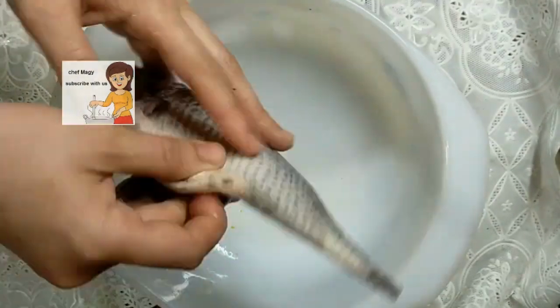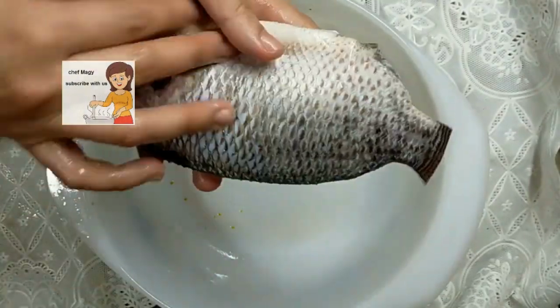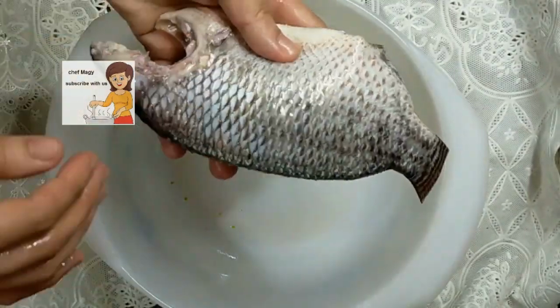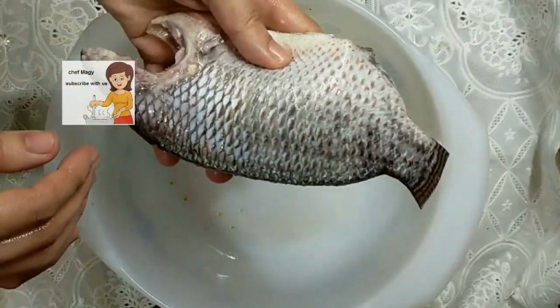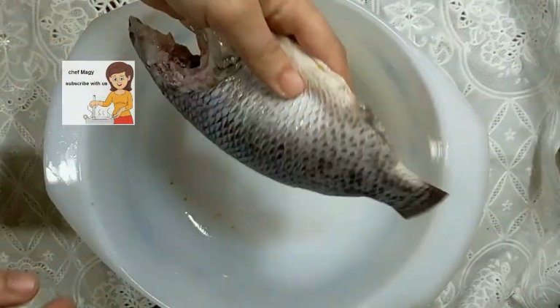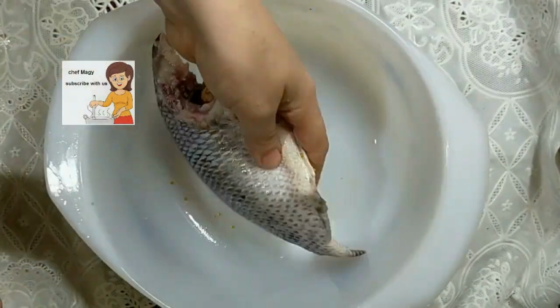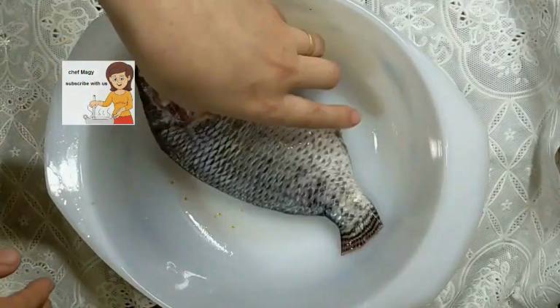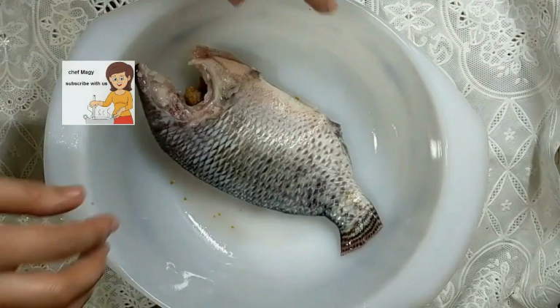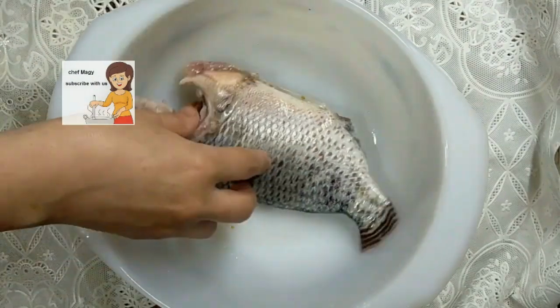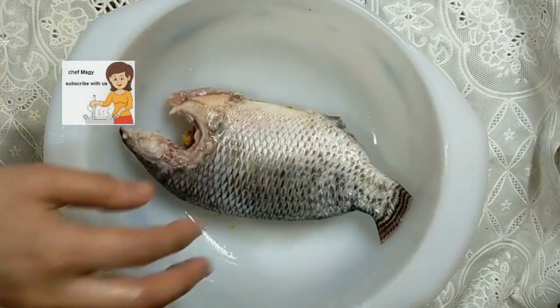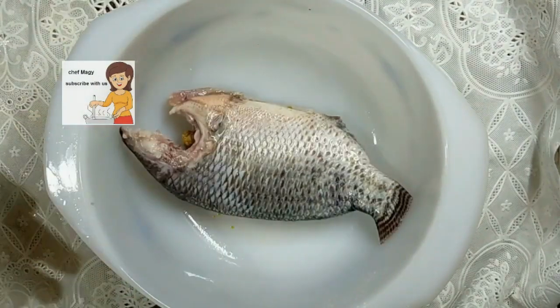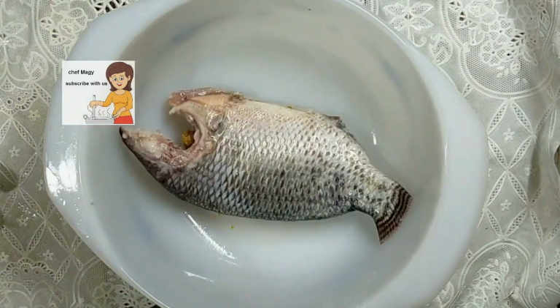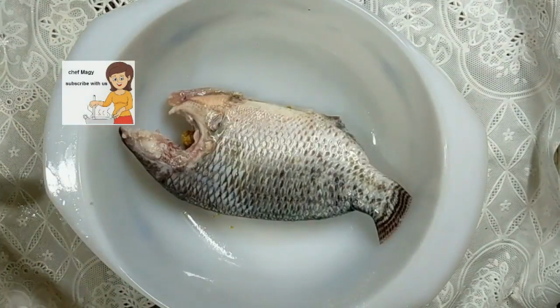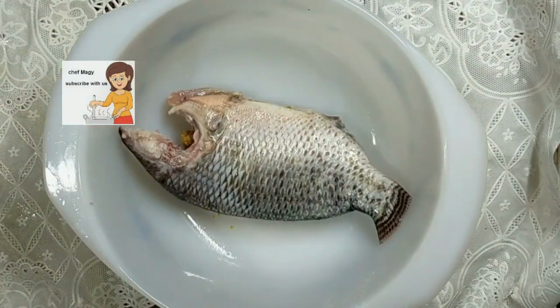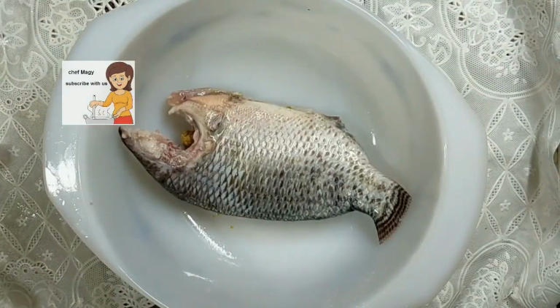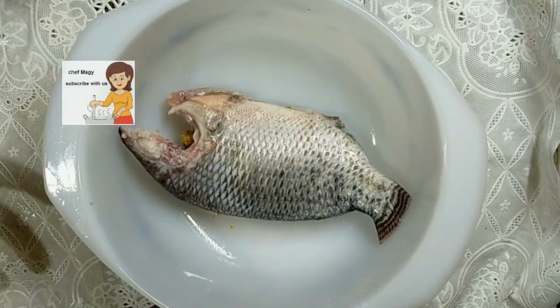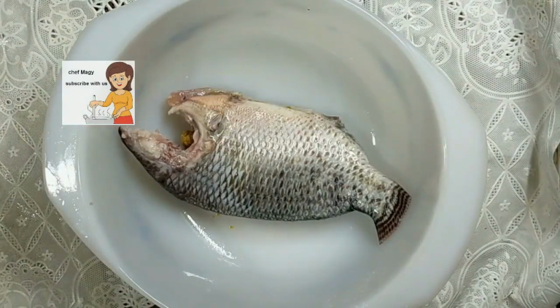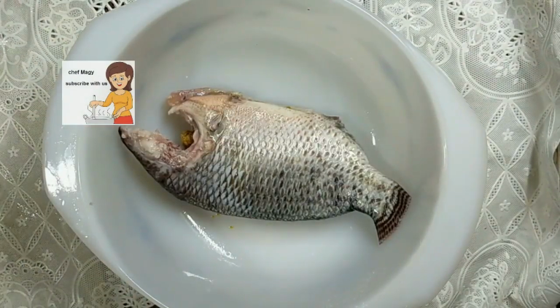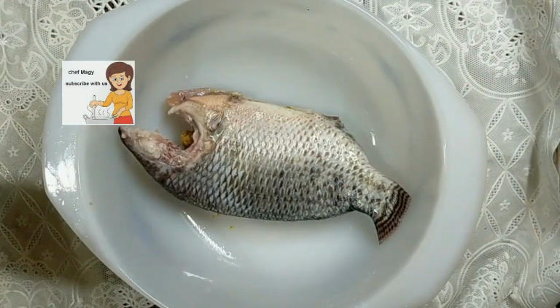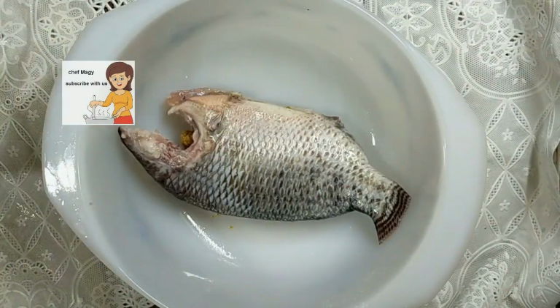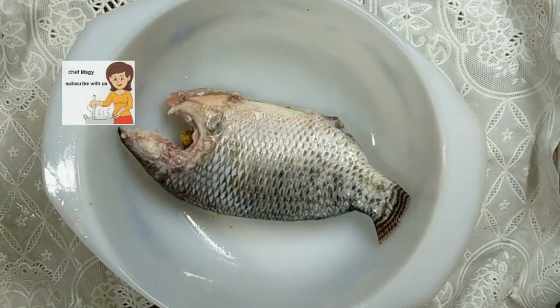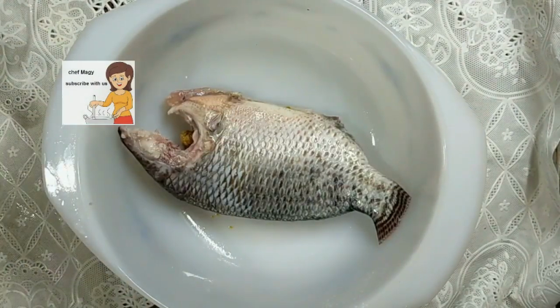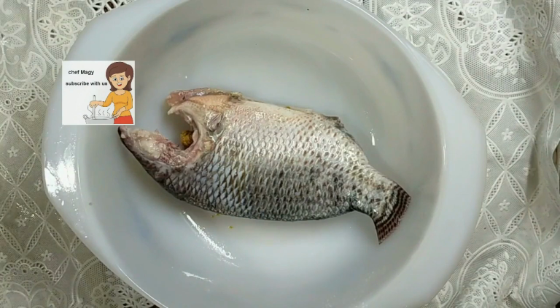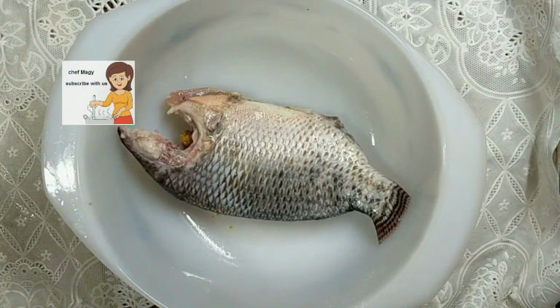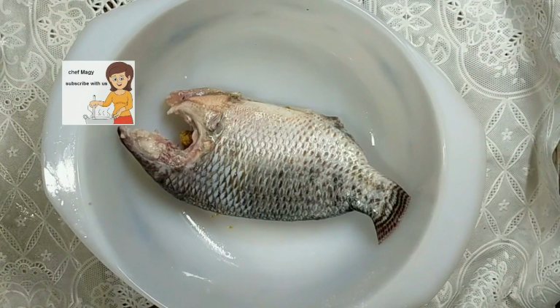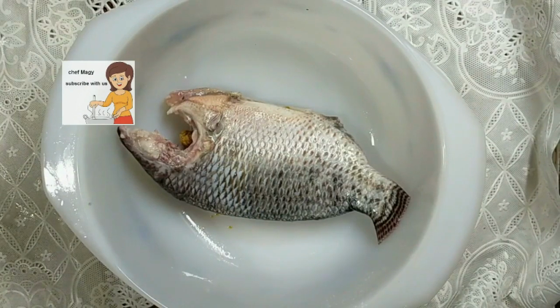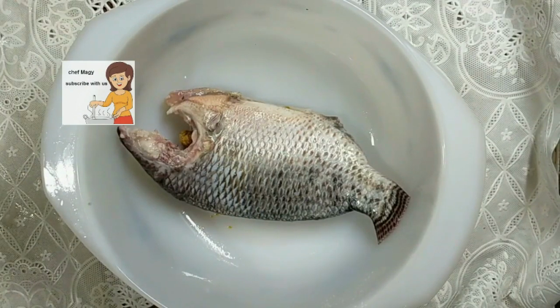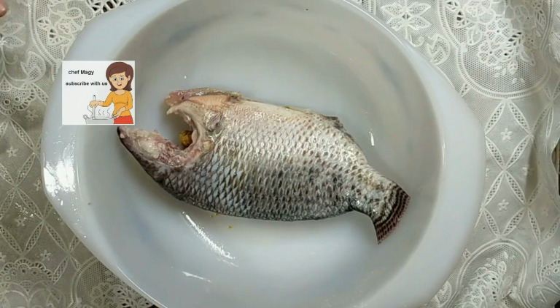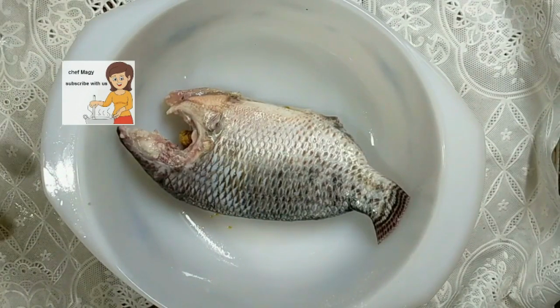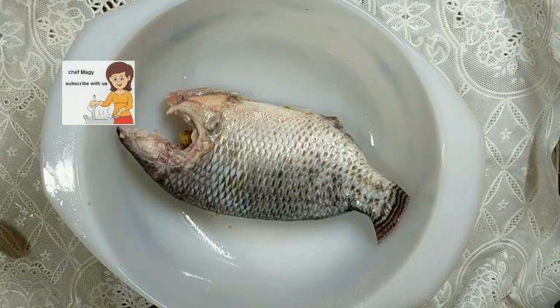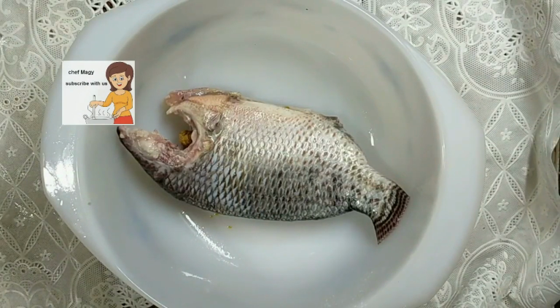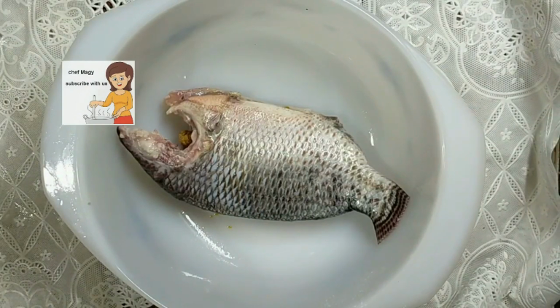And so nice. You can cook it as you like. You can put them in the oven, you can fry them as you like. You can cook this fish.